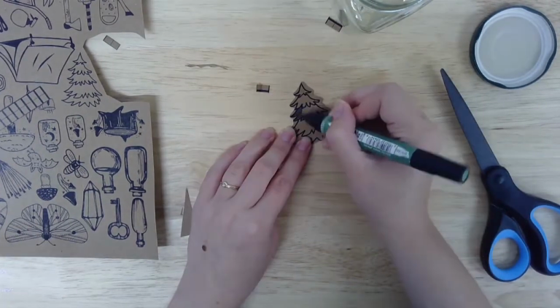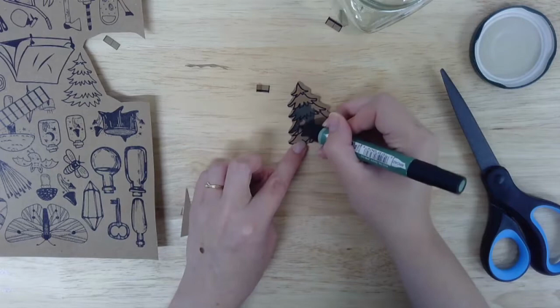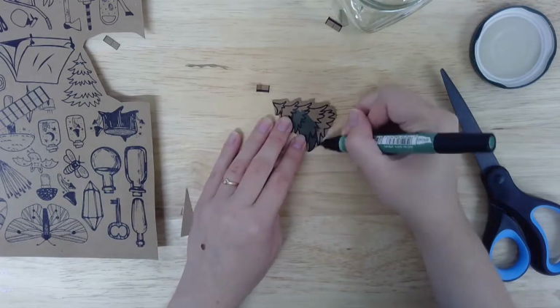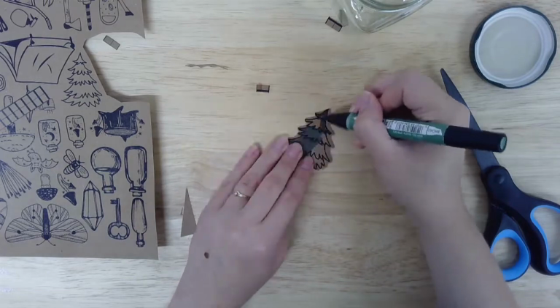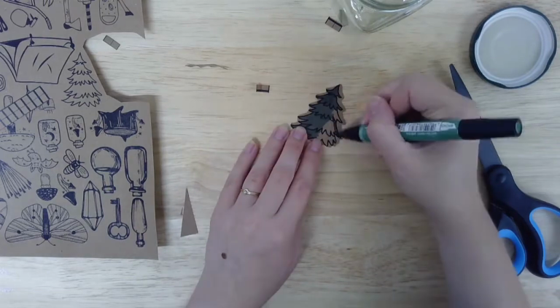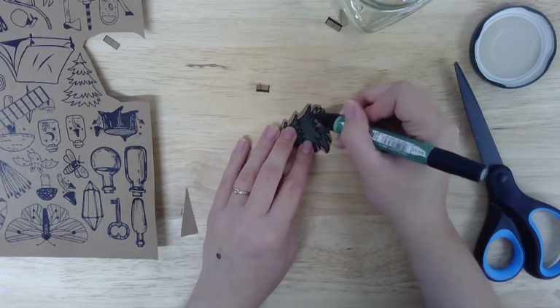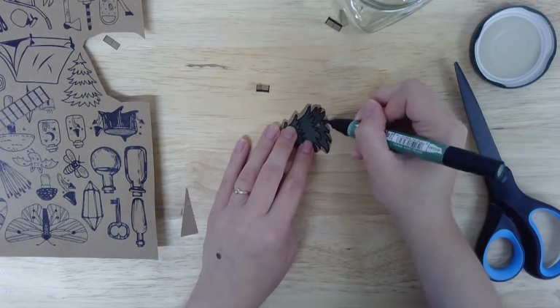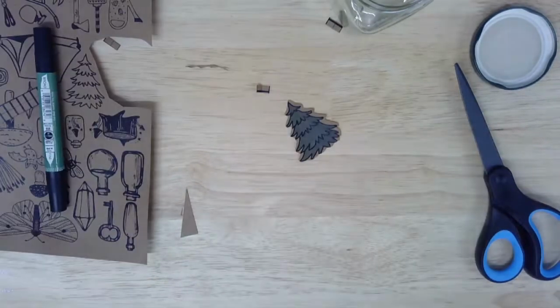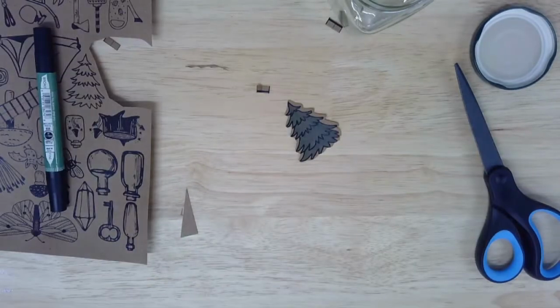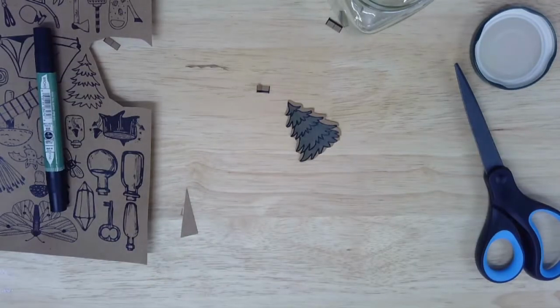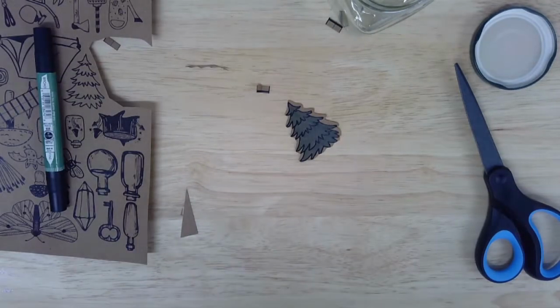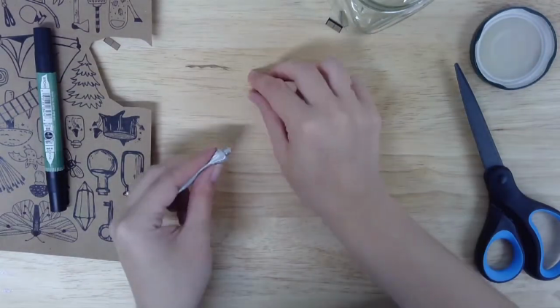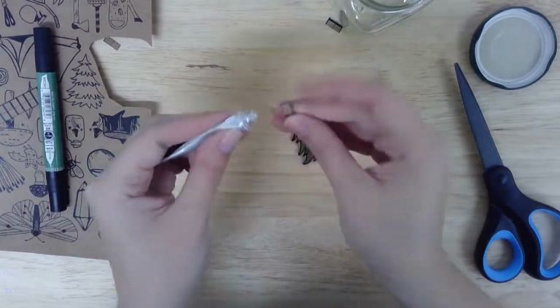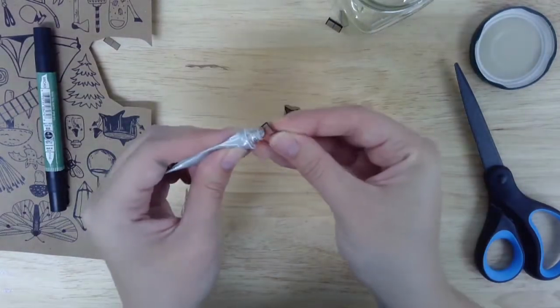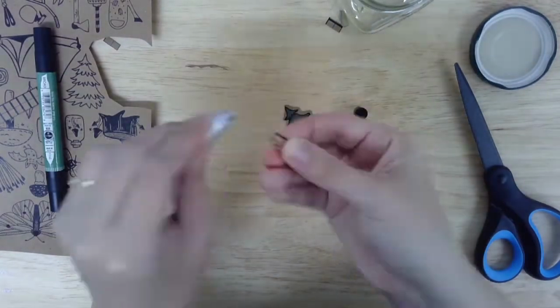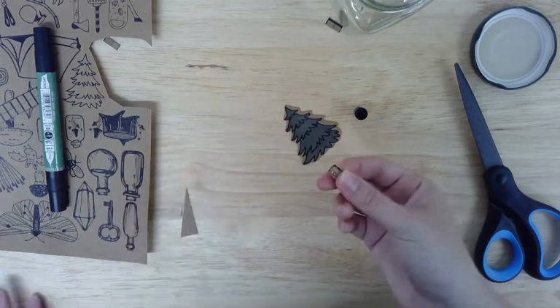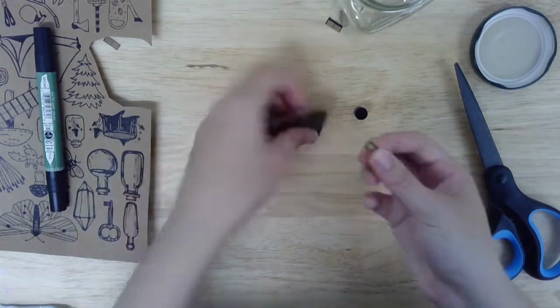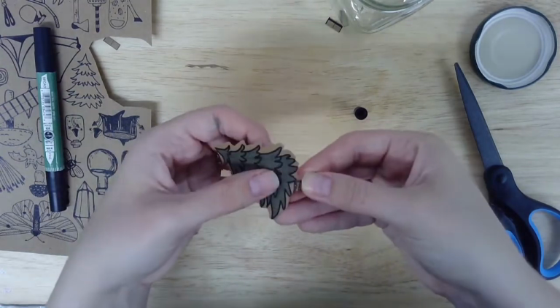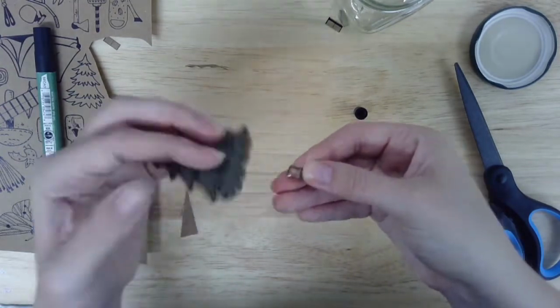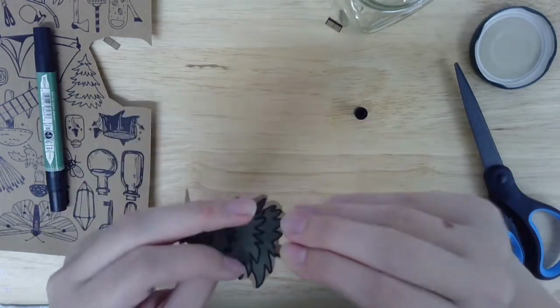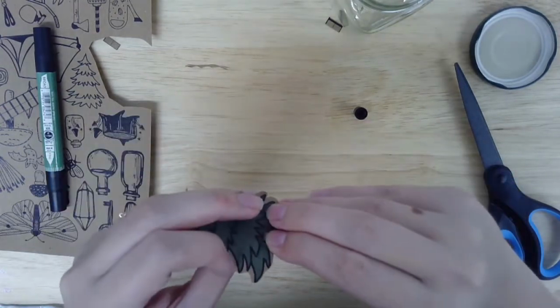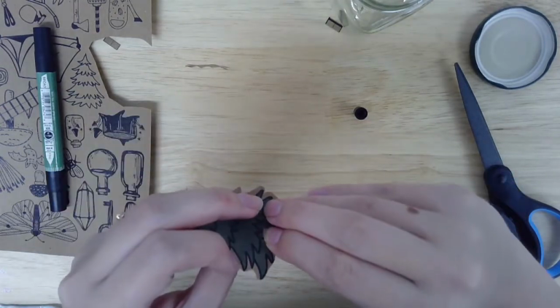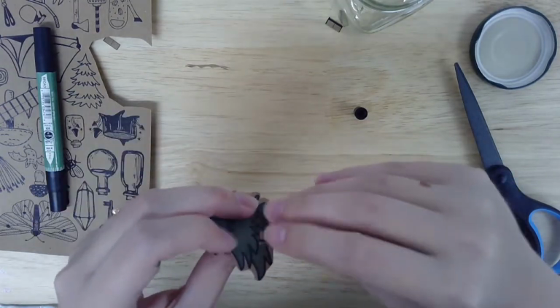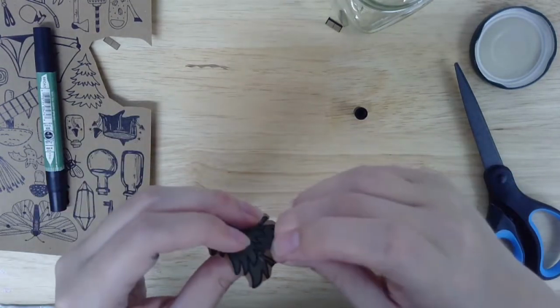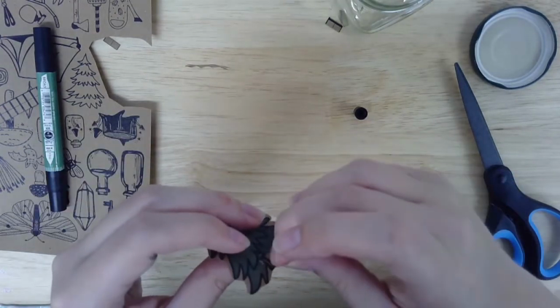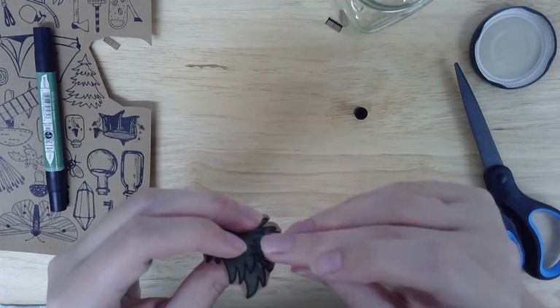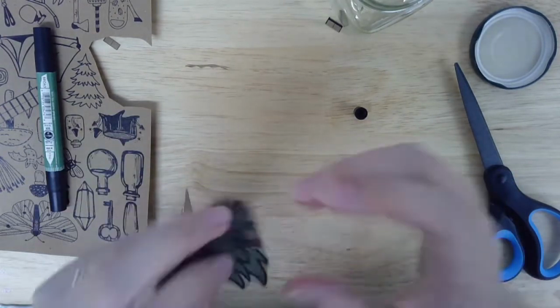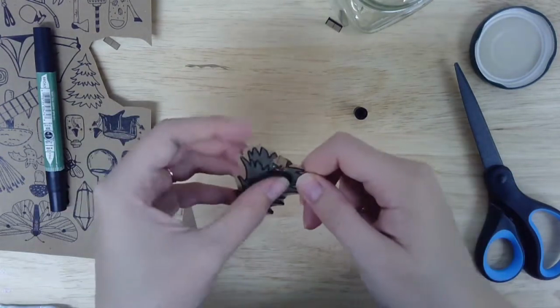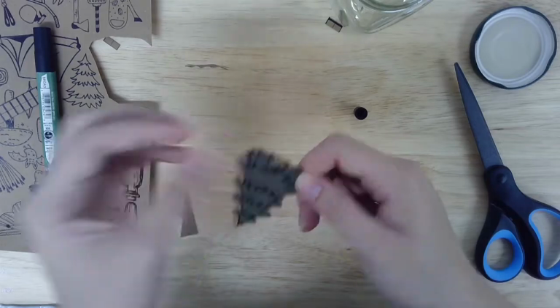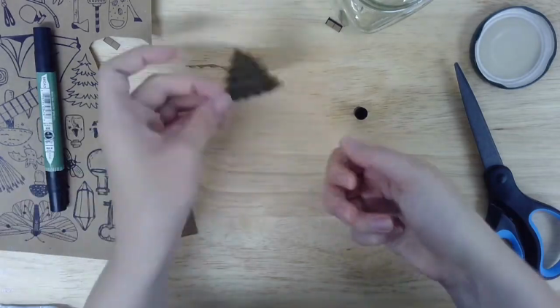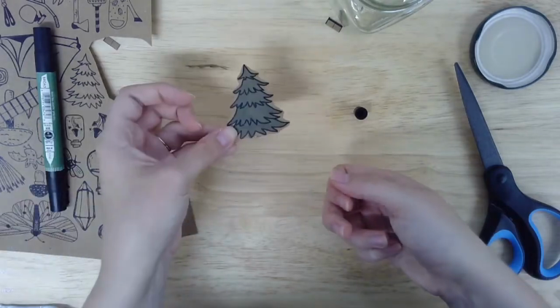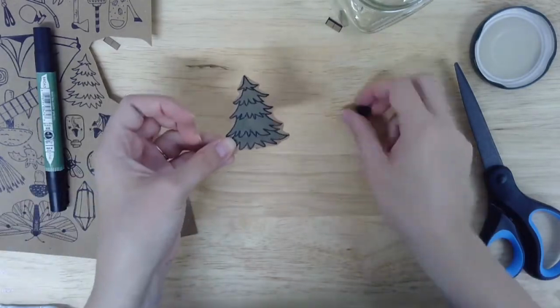When you're finished coloring, fold a paper rectangle along the dashed line in the center and use some craft adhesive to glue one end to the bottom of your paper object. Repeat this process with as many paper objects as you'd like.